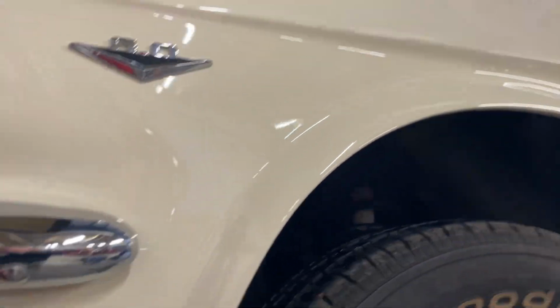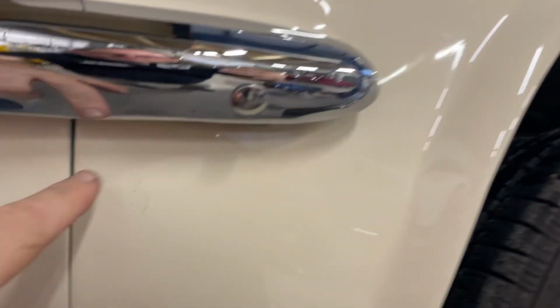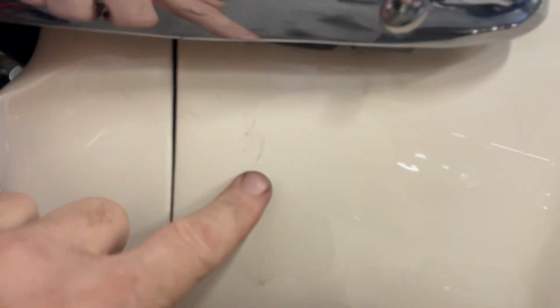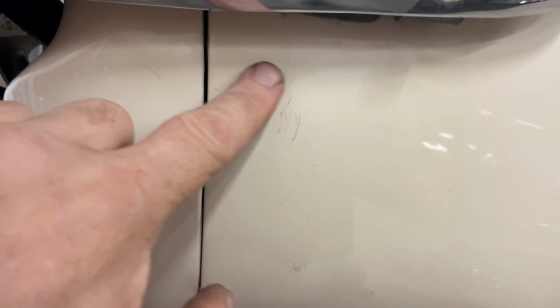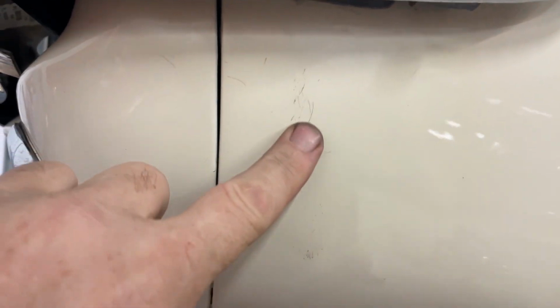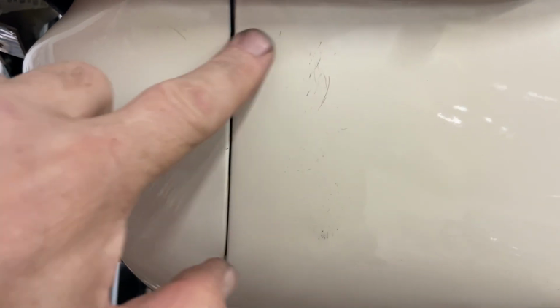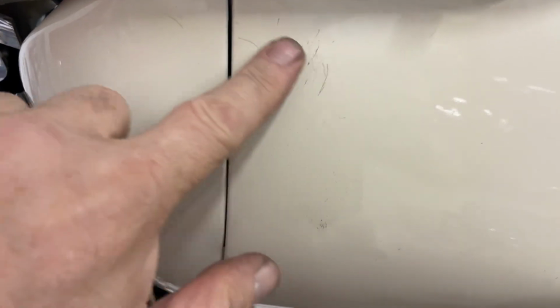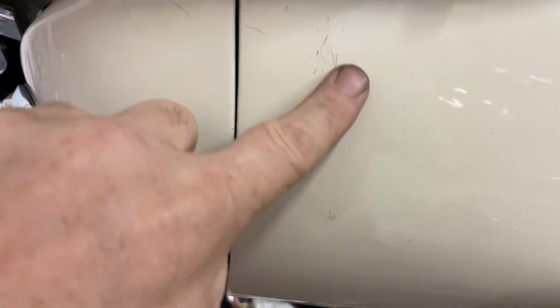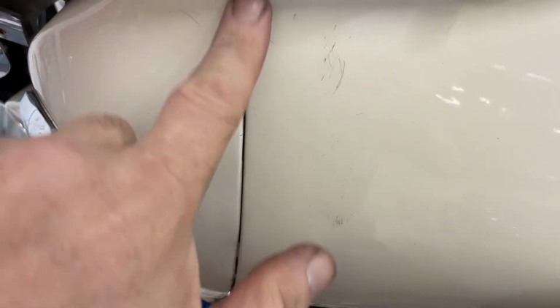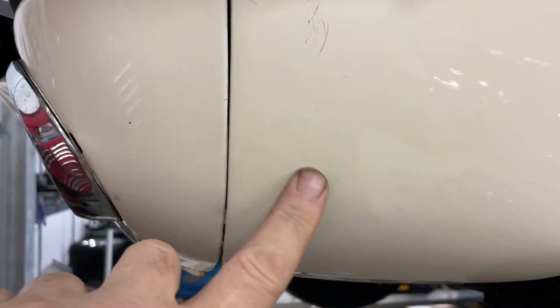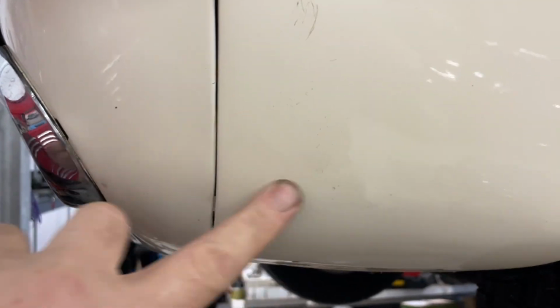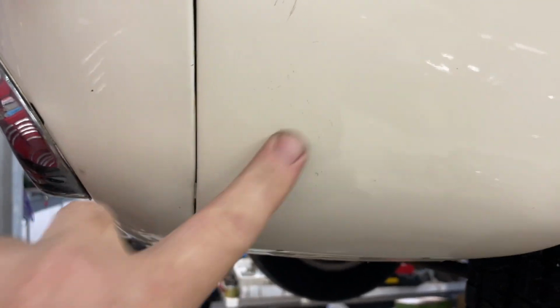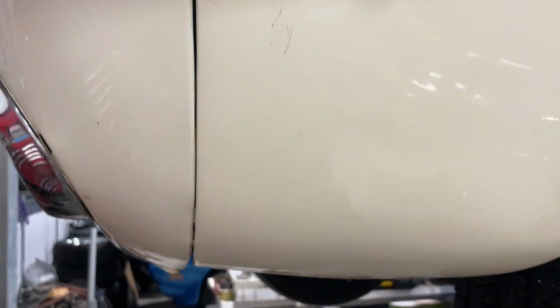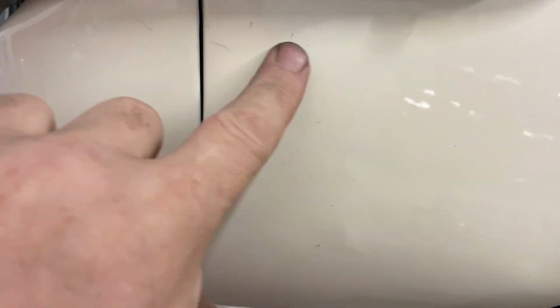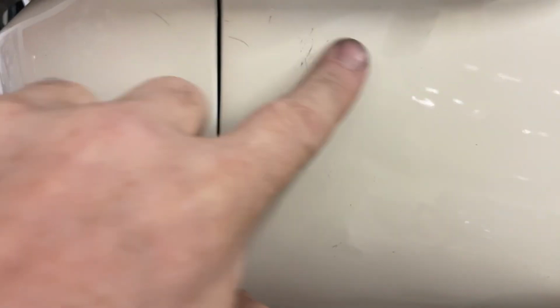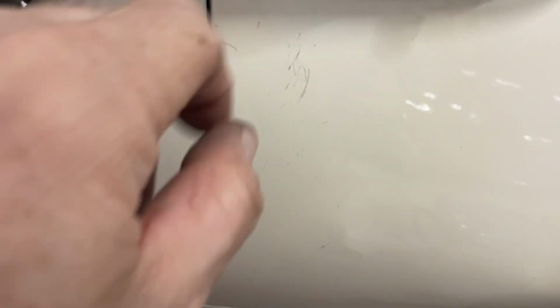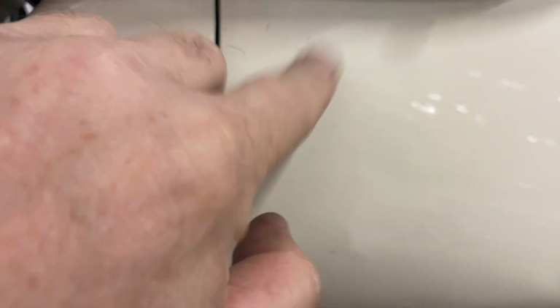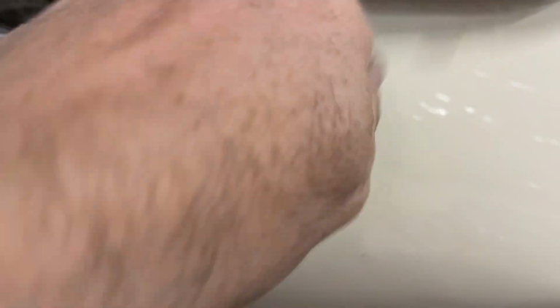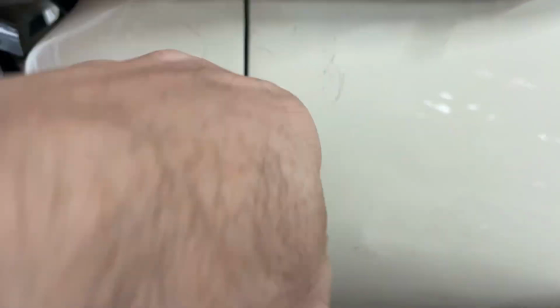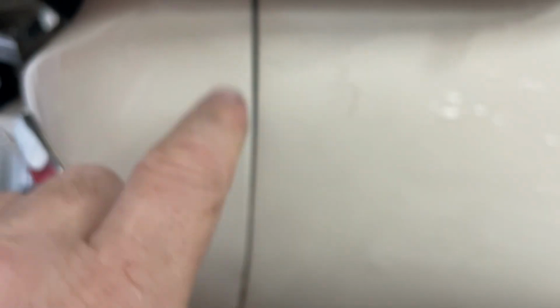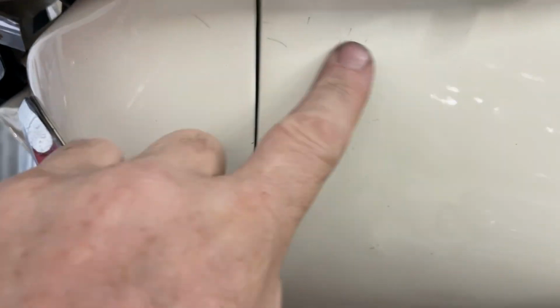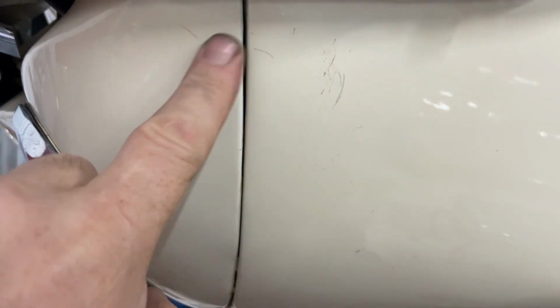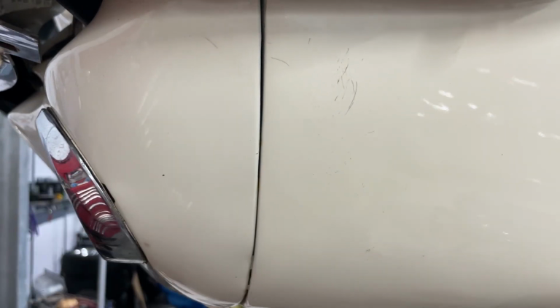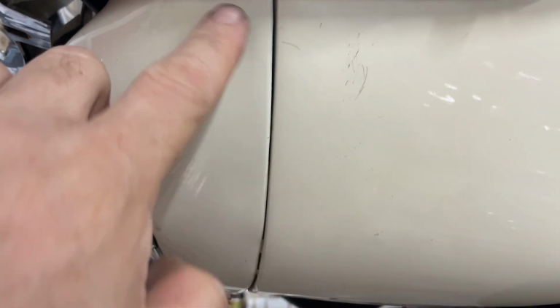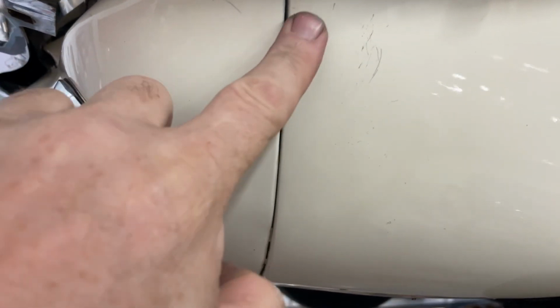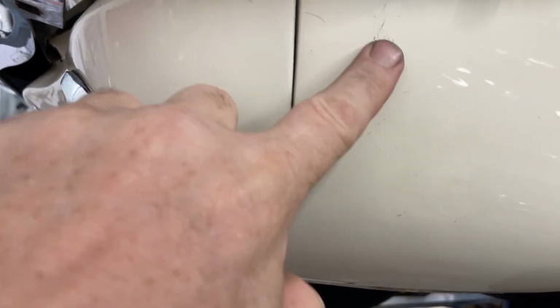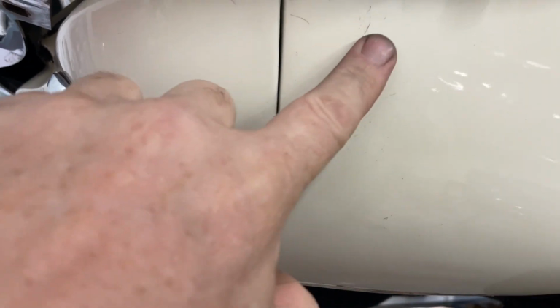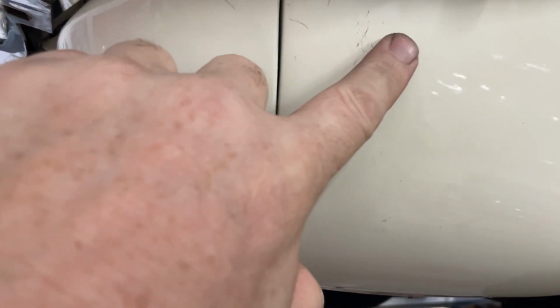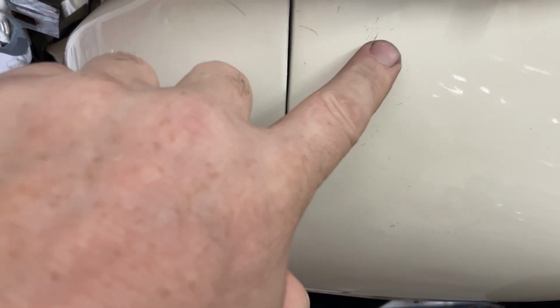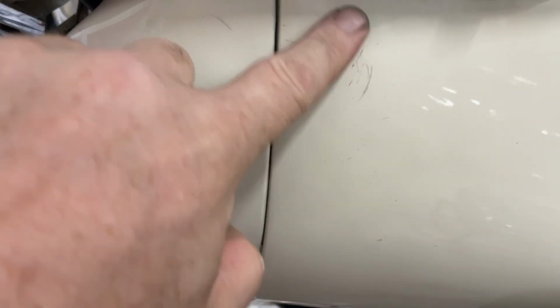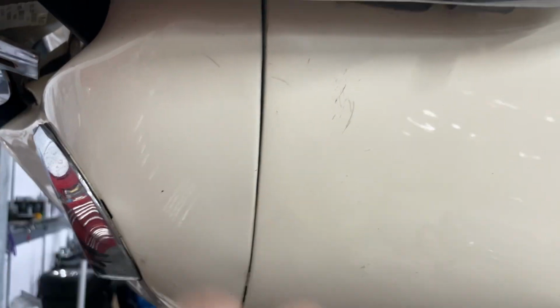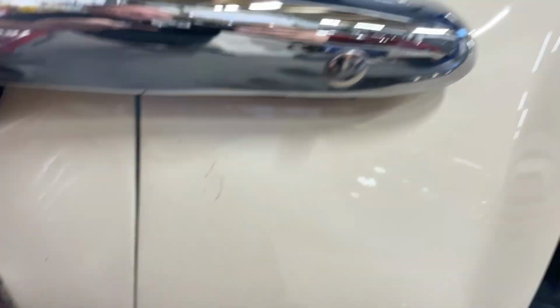I'm gonna be hyper-critical here. This looks like almost as if you took a coin and tapped it on there, so that should buff right out. It's not a scratch in it. You can actually feel it — it's on it, so that's that.